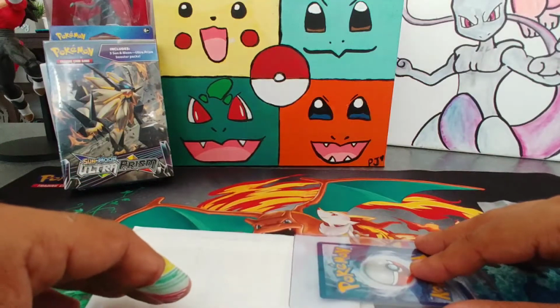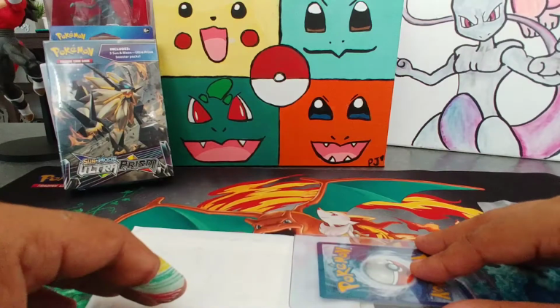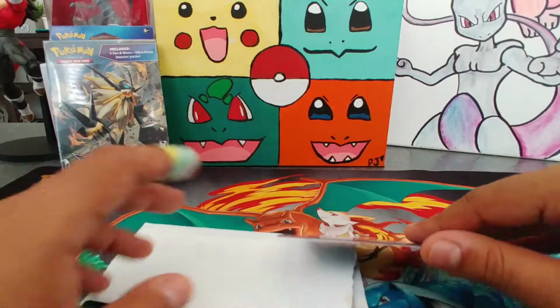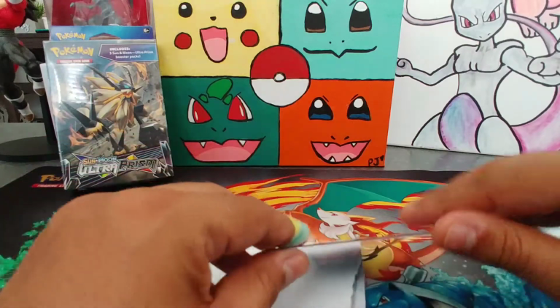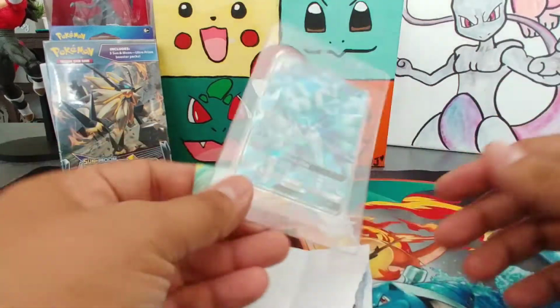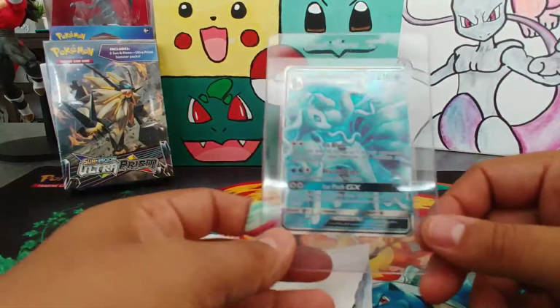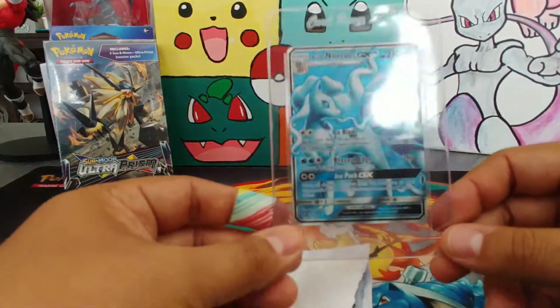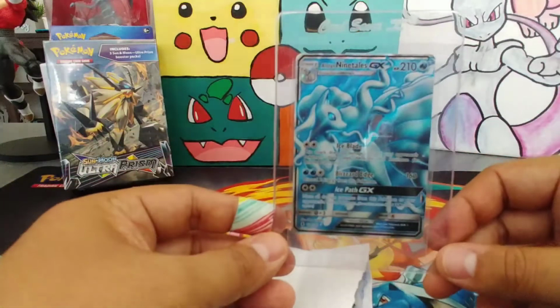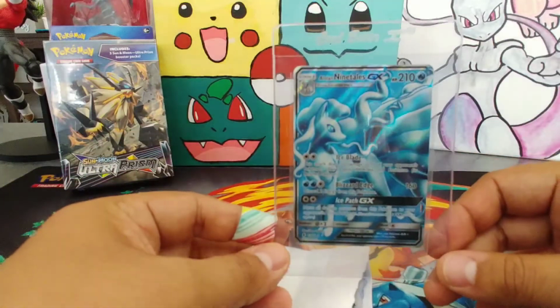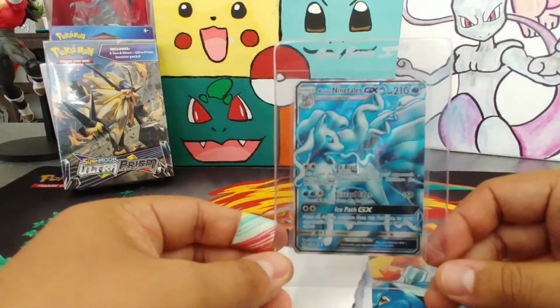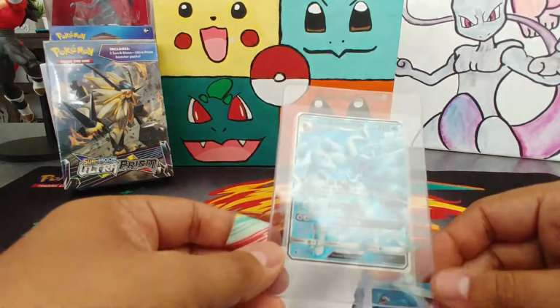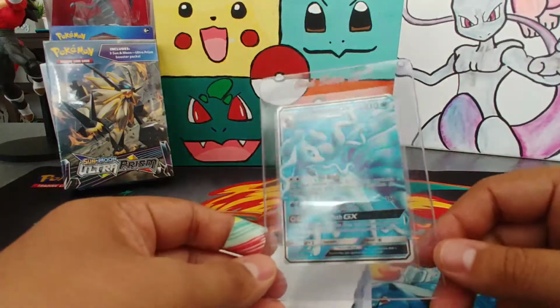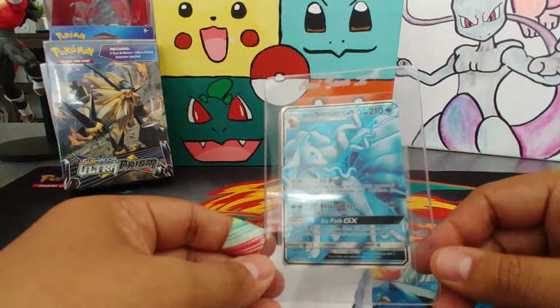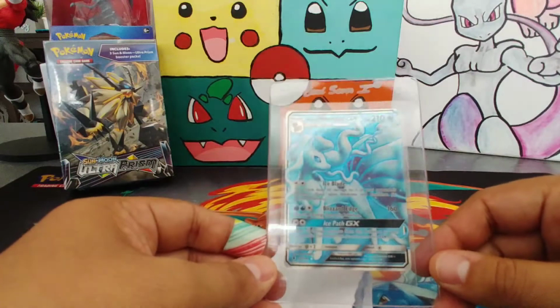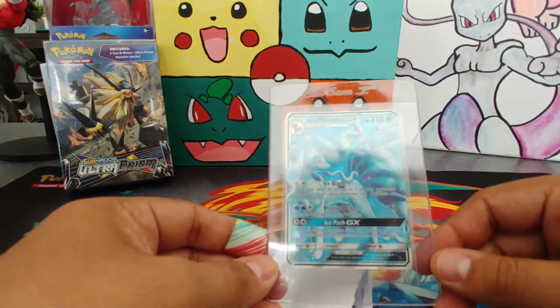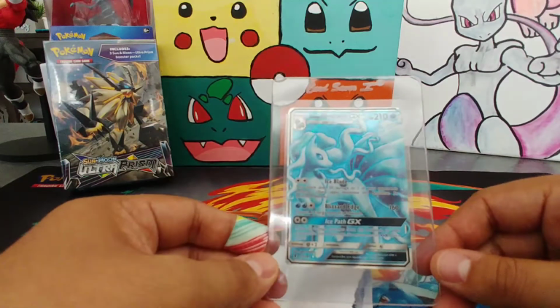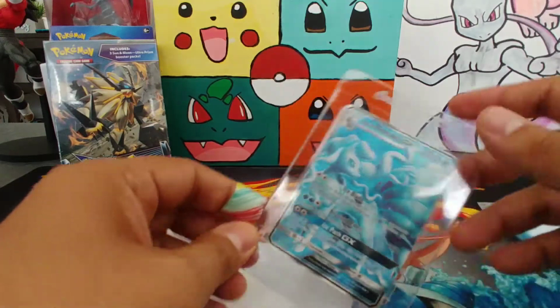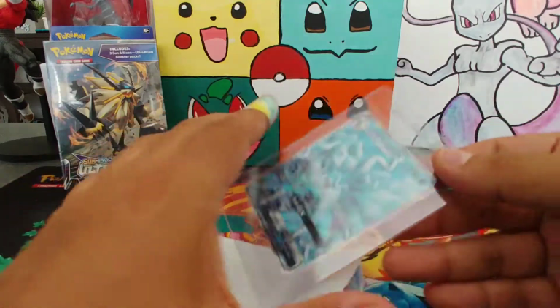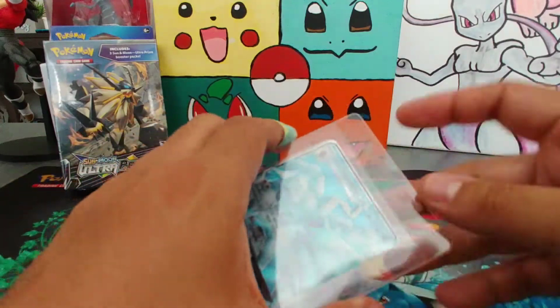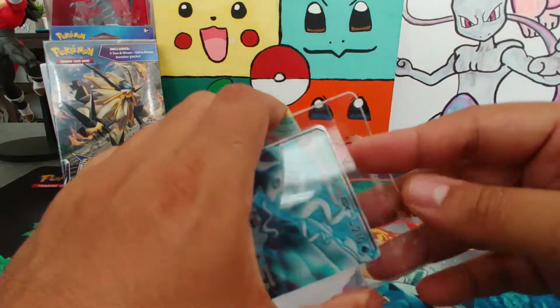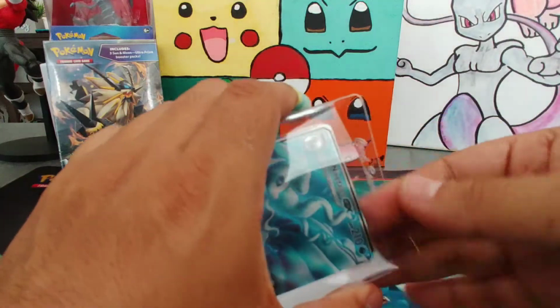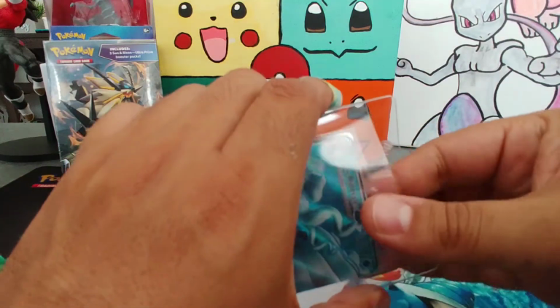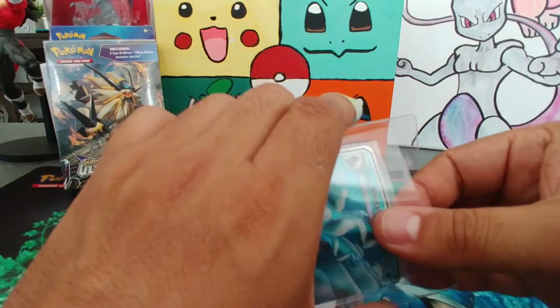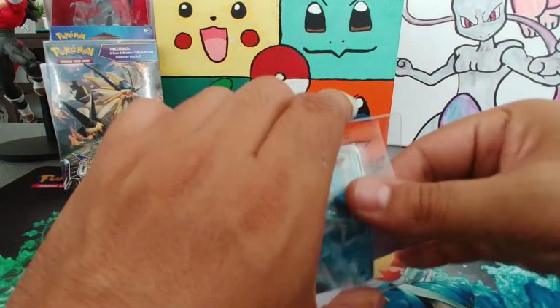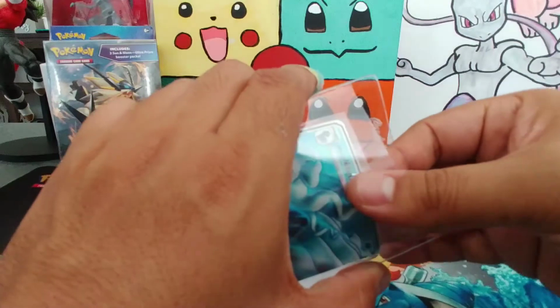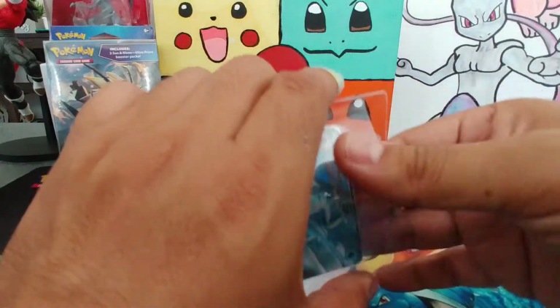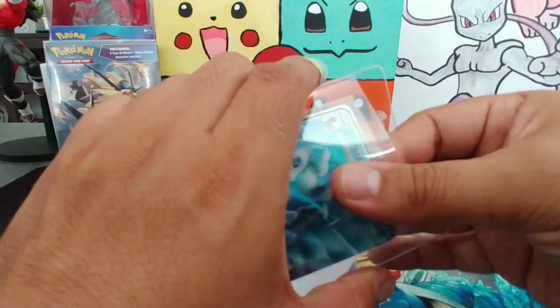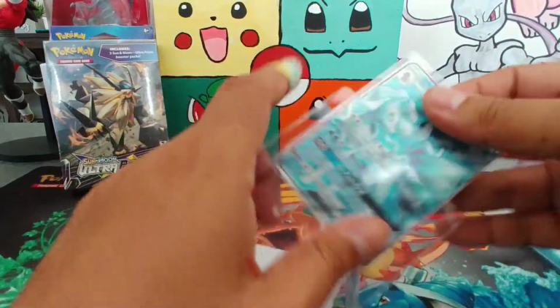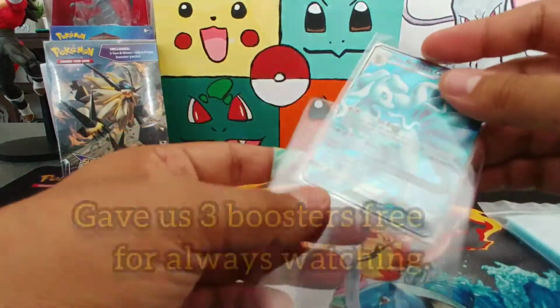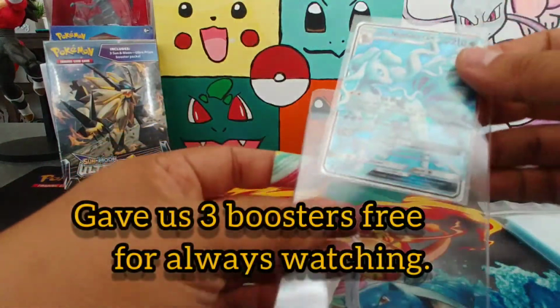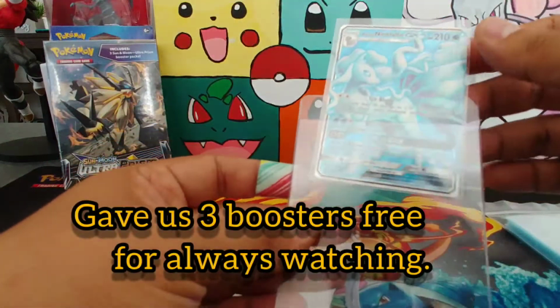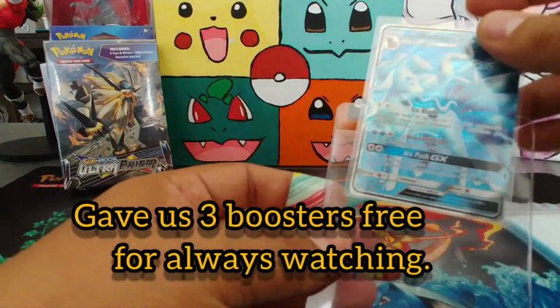This one we got from a Facebook group on a break. We got three booster packs, and this was one of the pulls. It was from Brianna, so thank you to her.